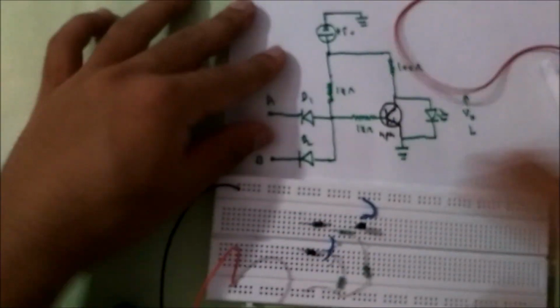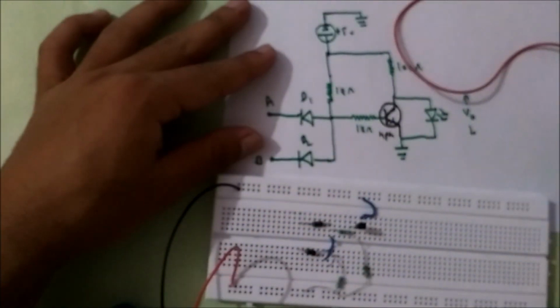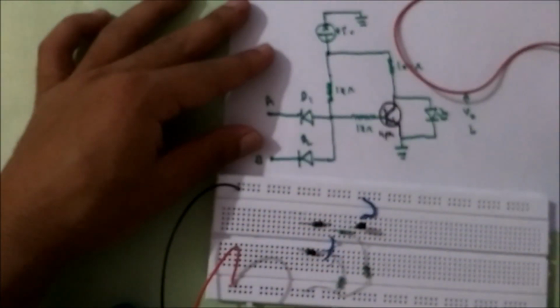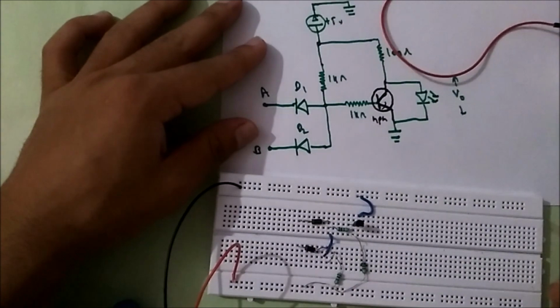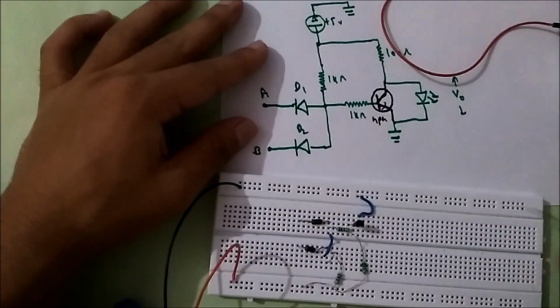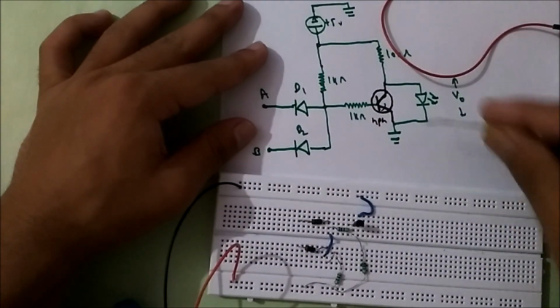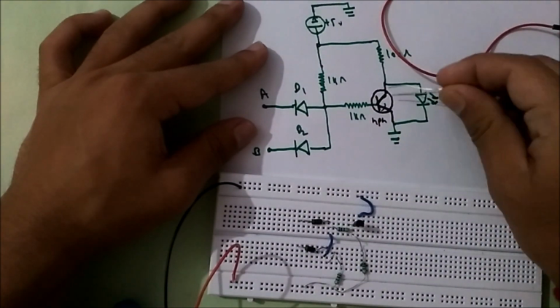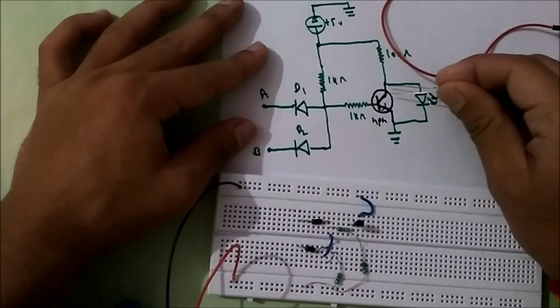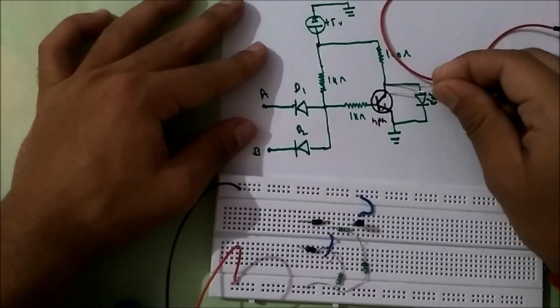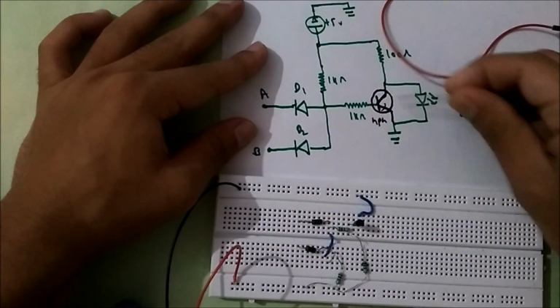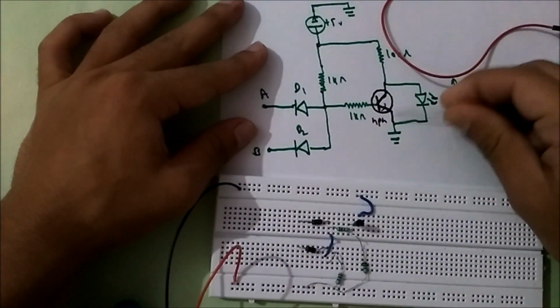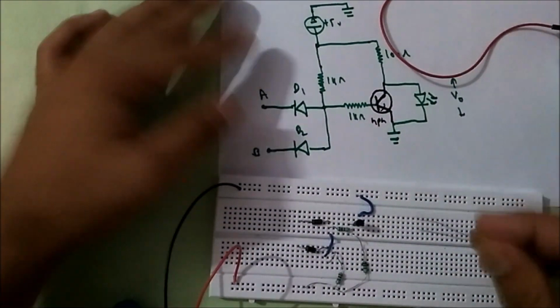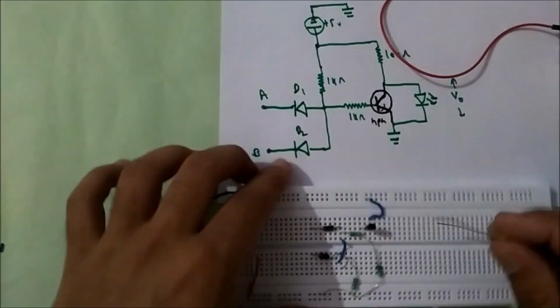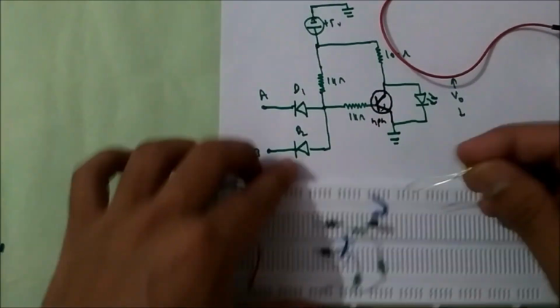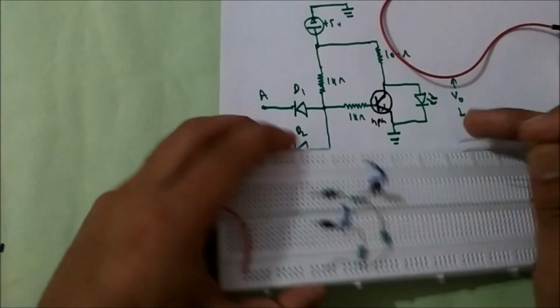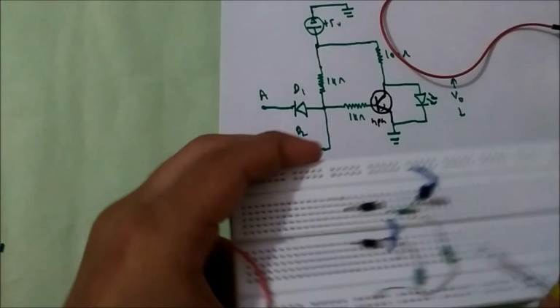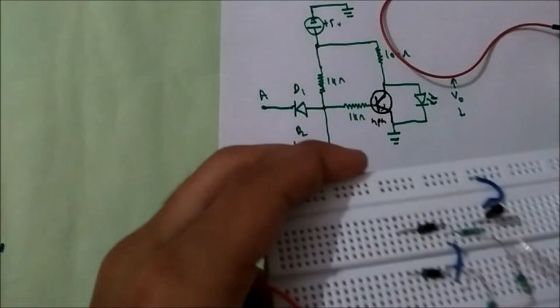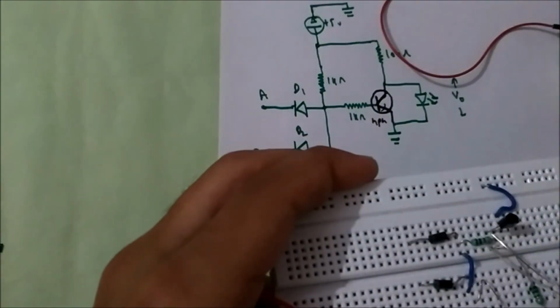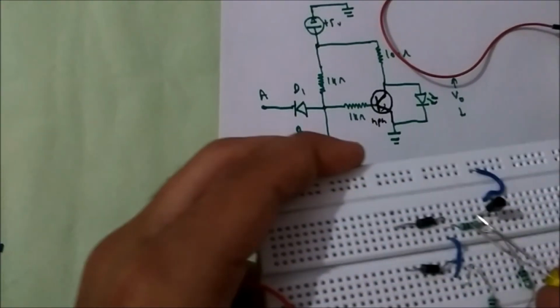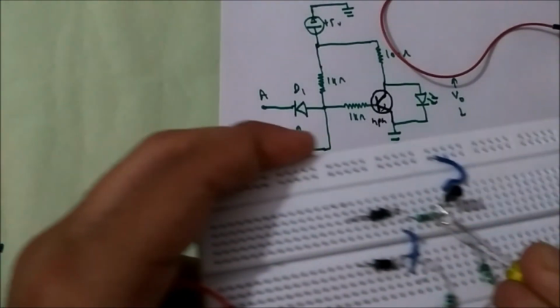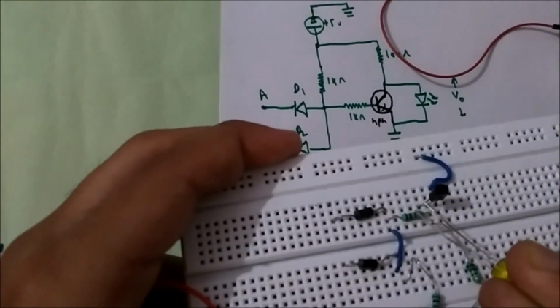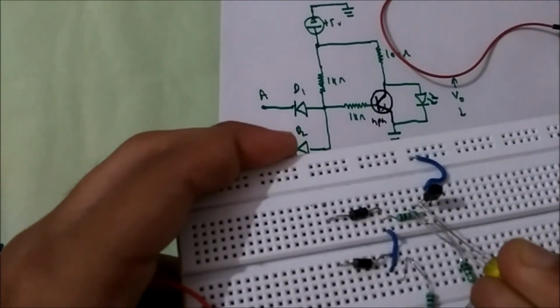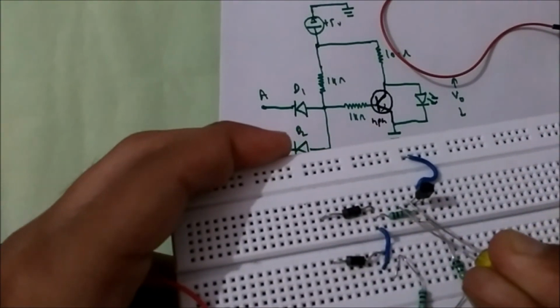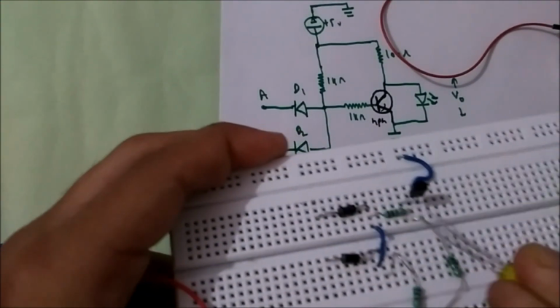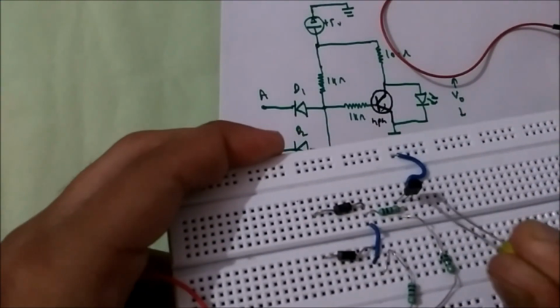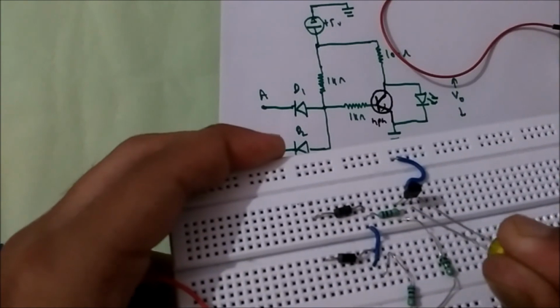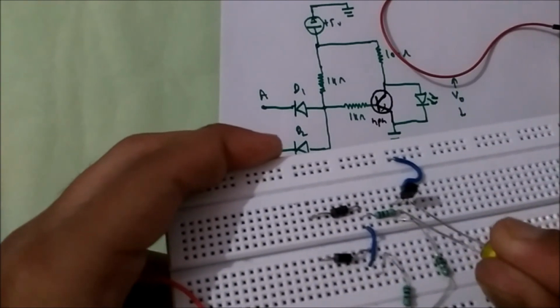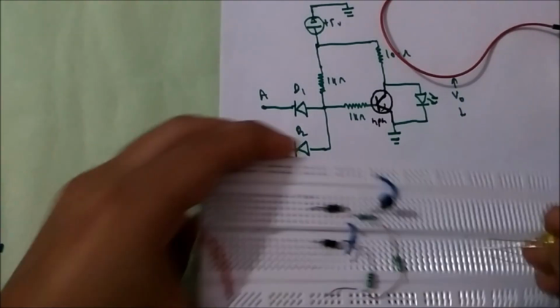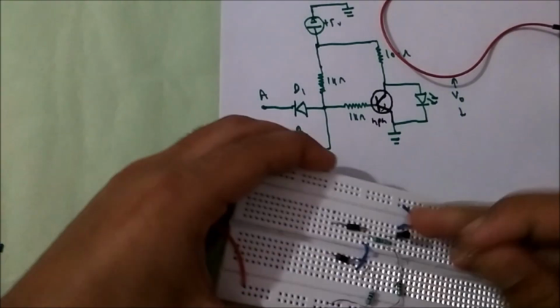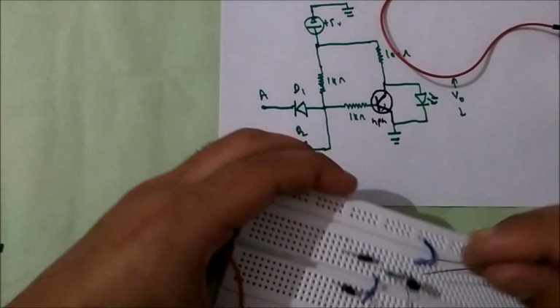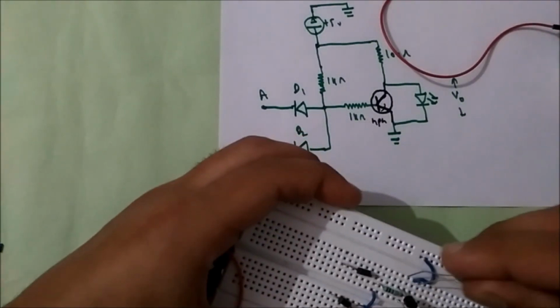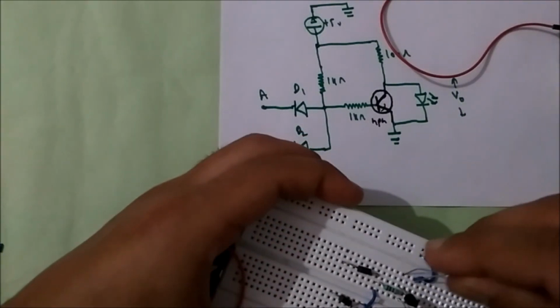Now for output, an LED is directly connected between the collector and emitter — that means between this terminal of the transistor and this terminal. So I'll just connect my LED here.